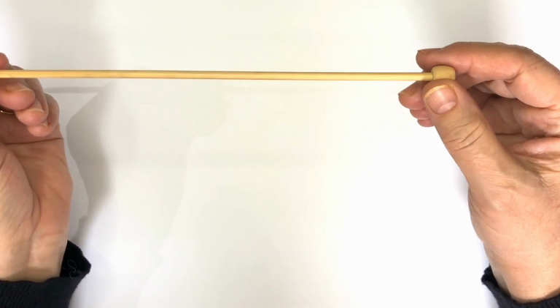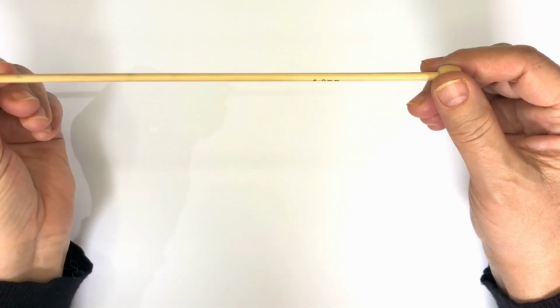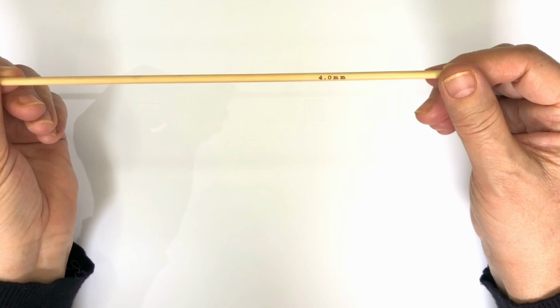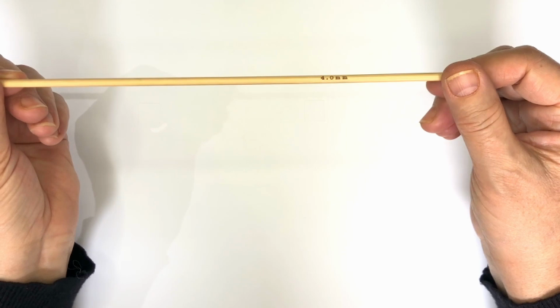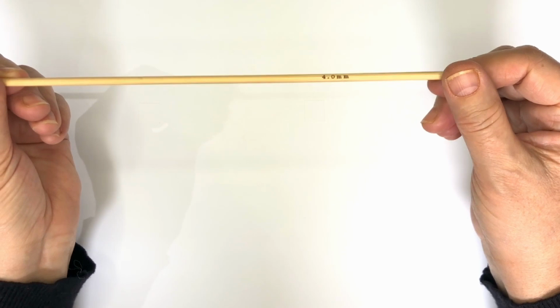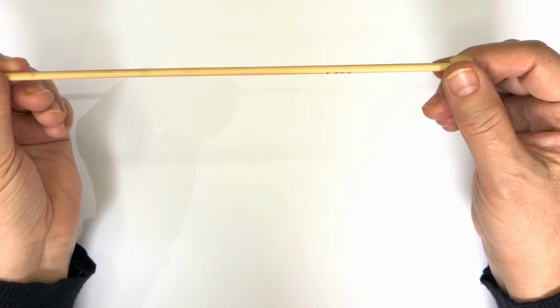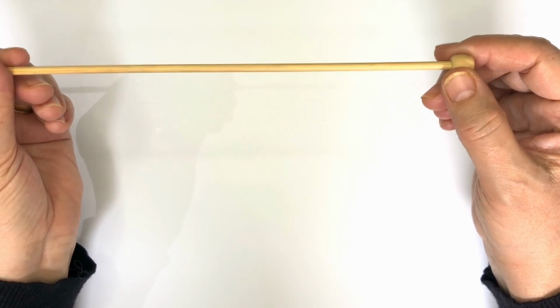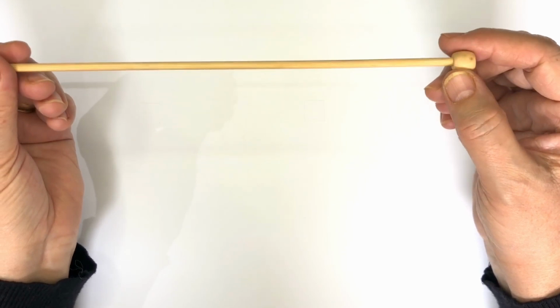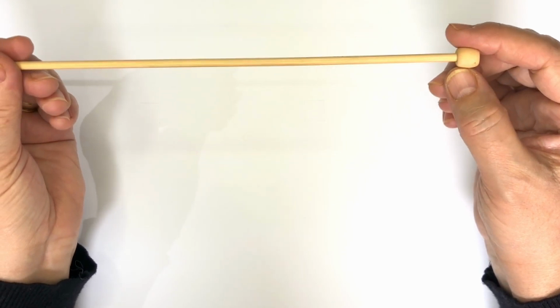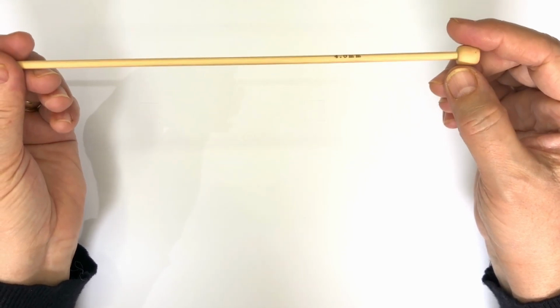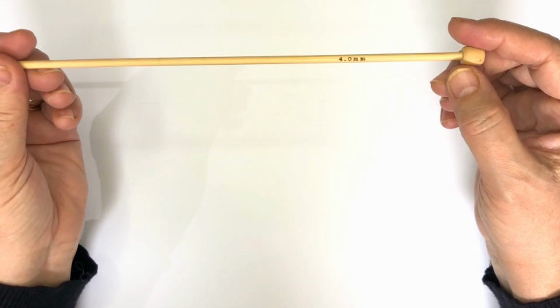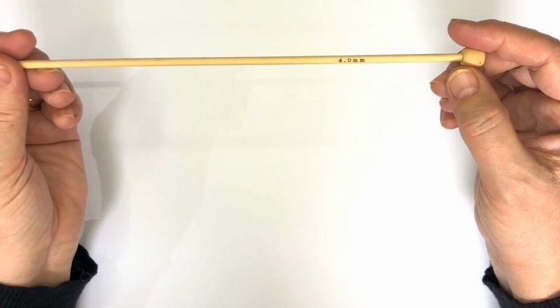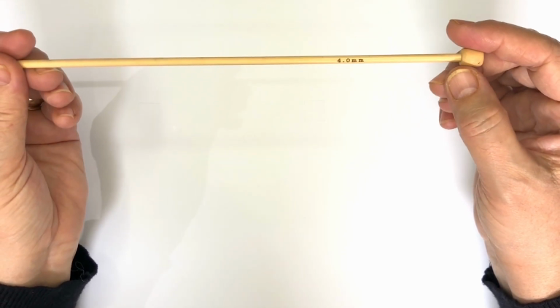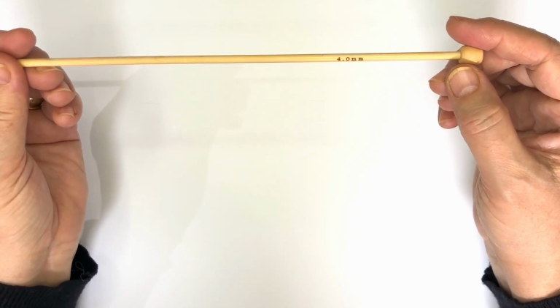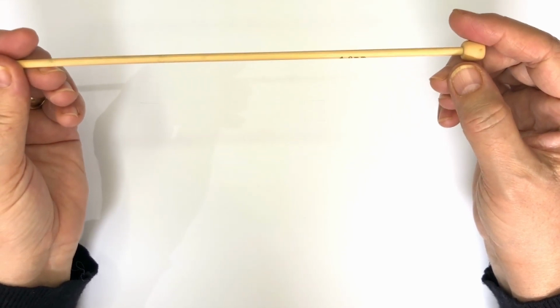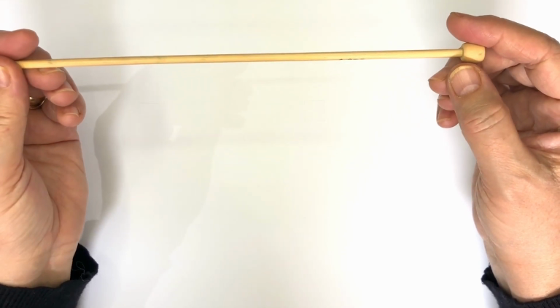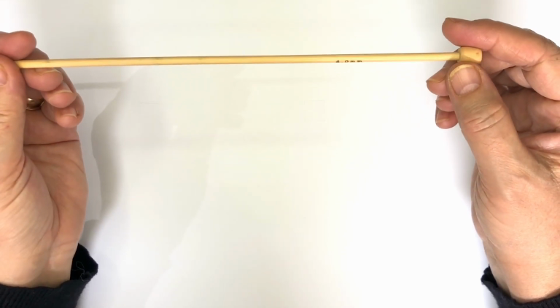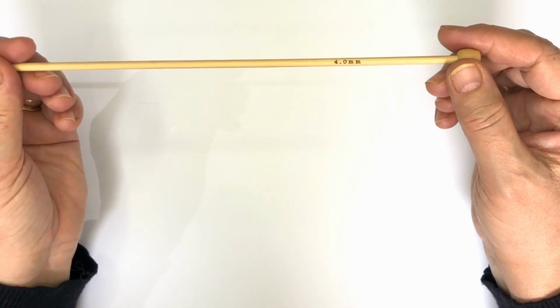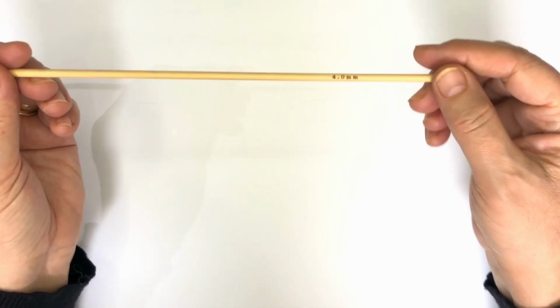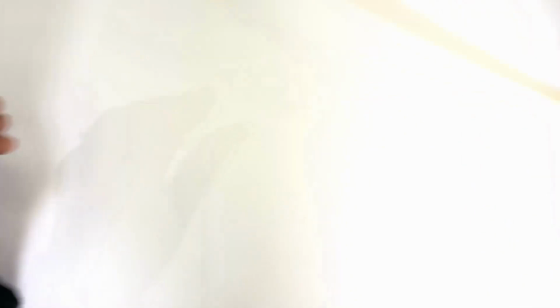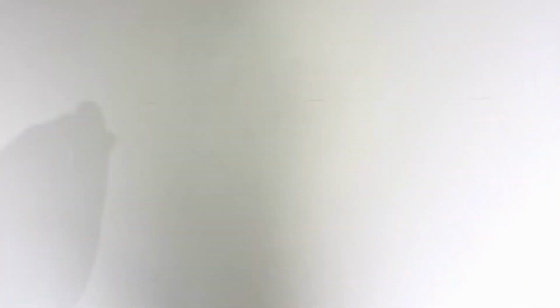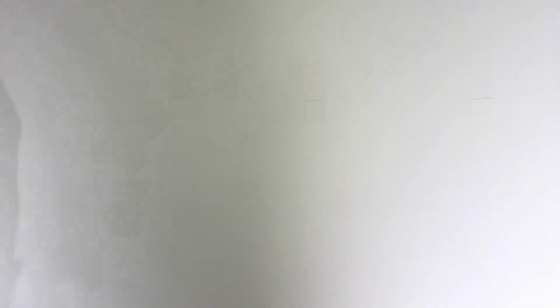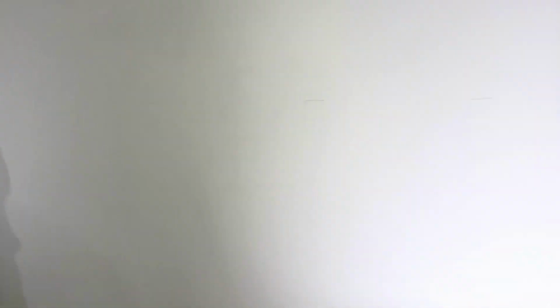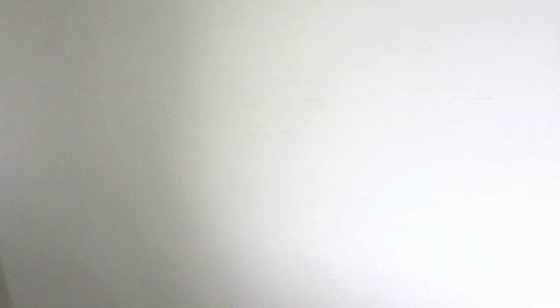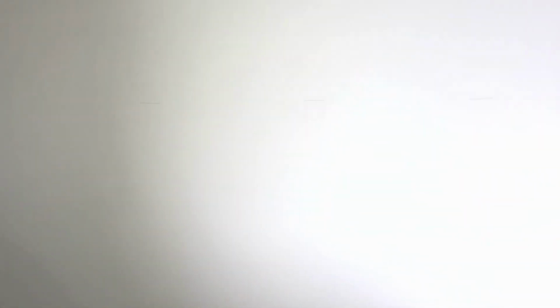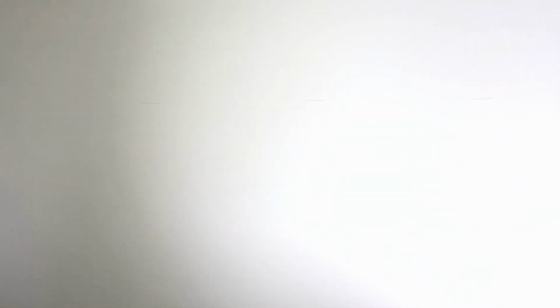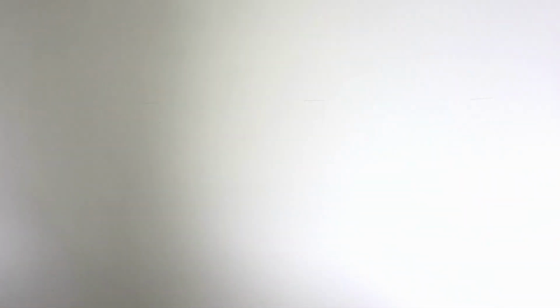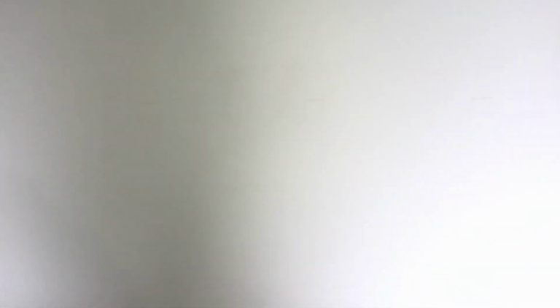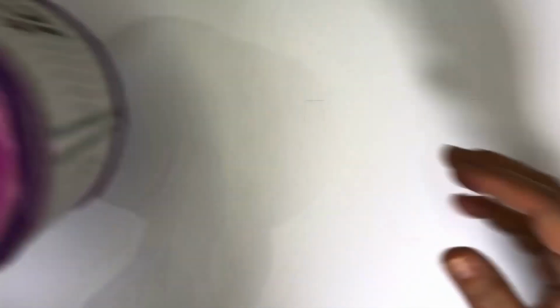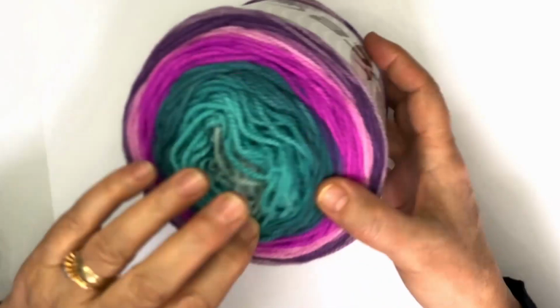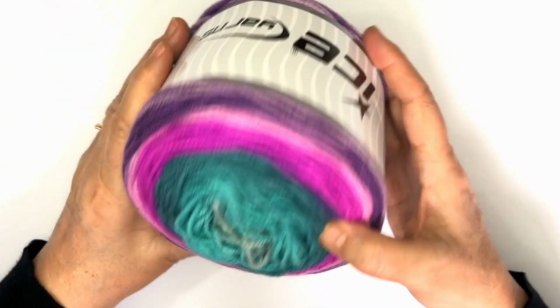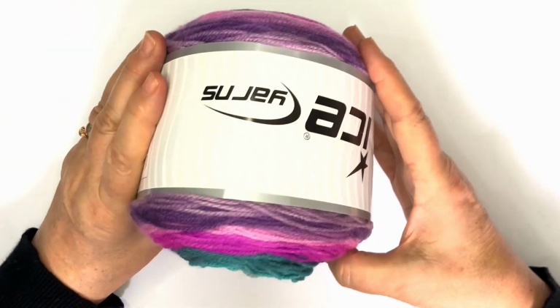For best results, use a 4mm / US 6 size needle, and aim for a gauge of 16 stitches and 22 rows on 10cm x 10cm, or 4x4.